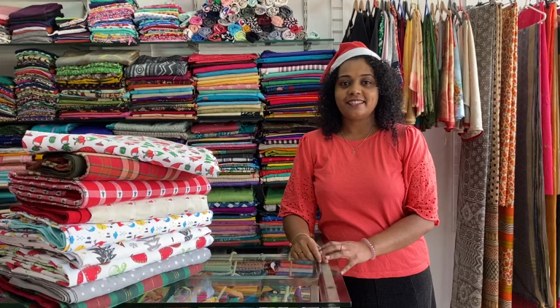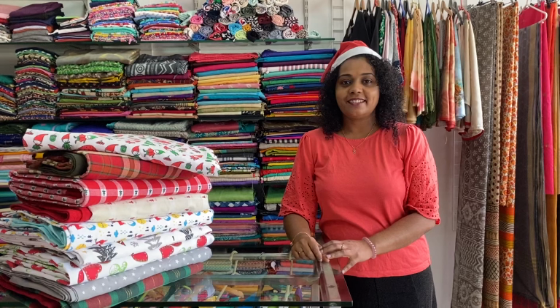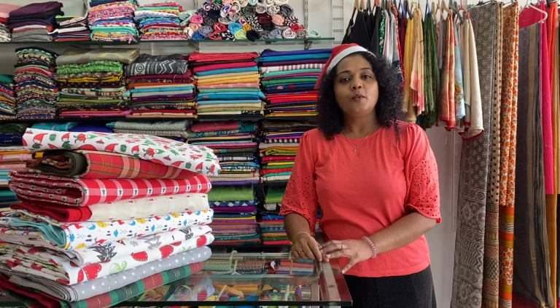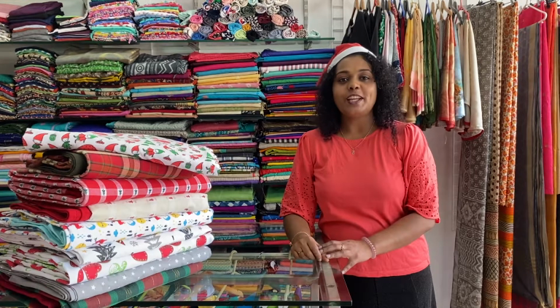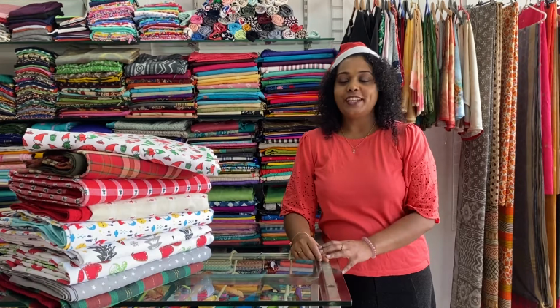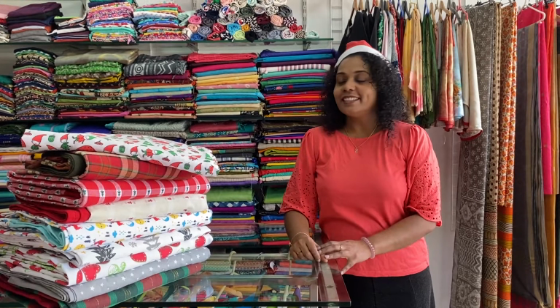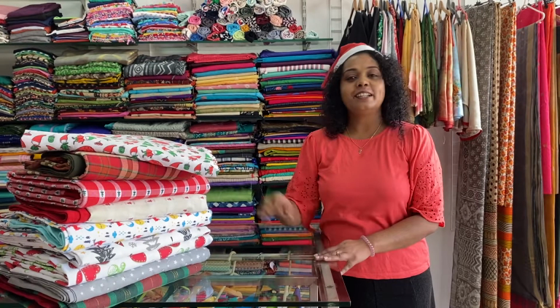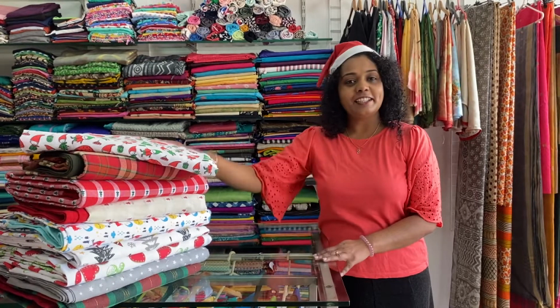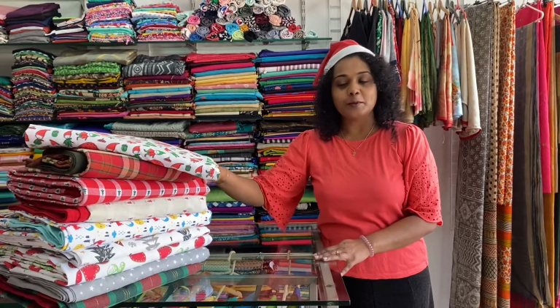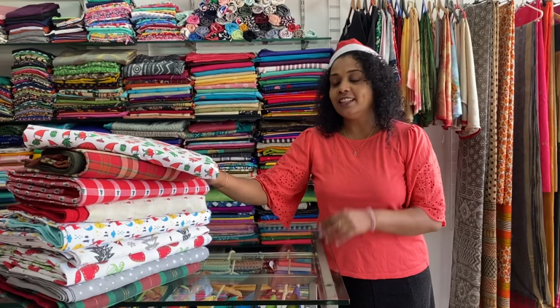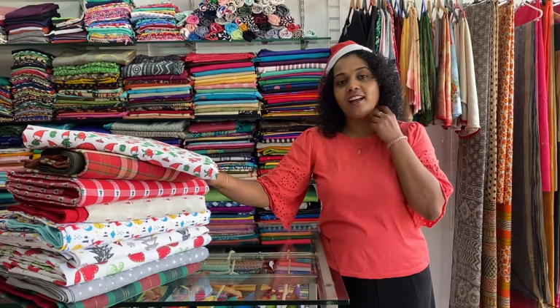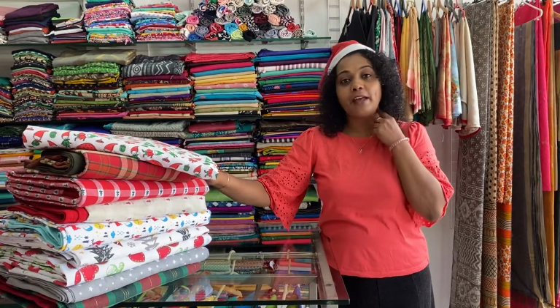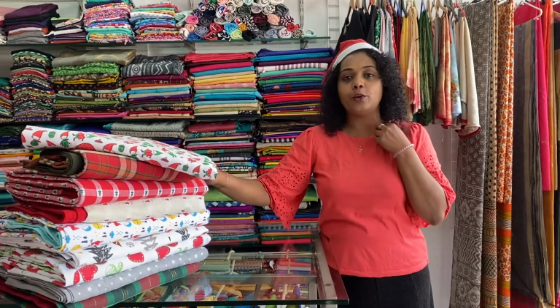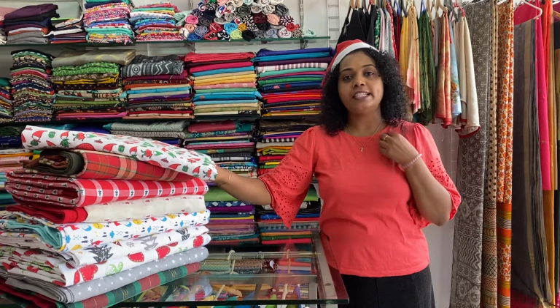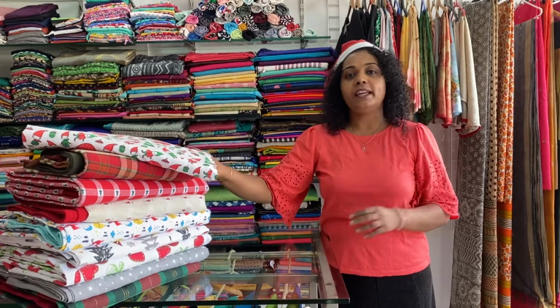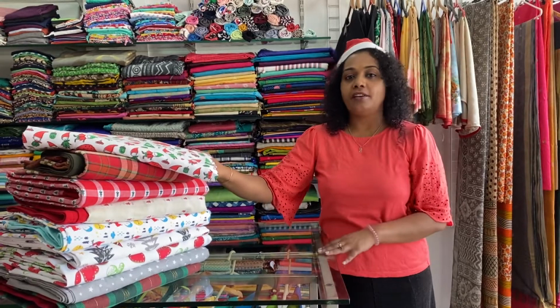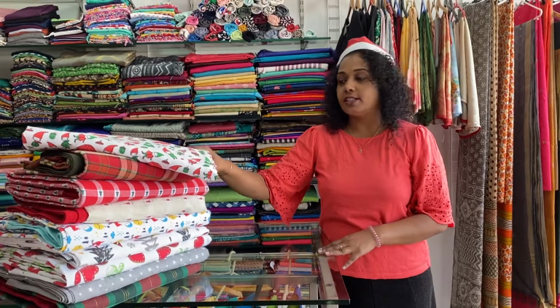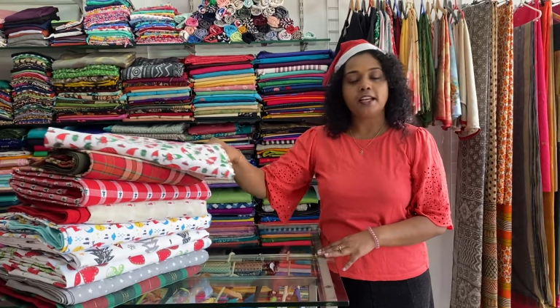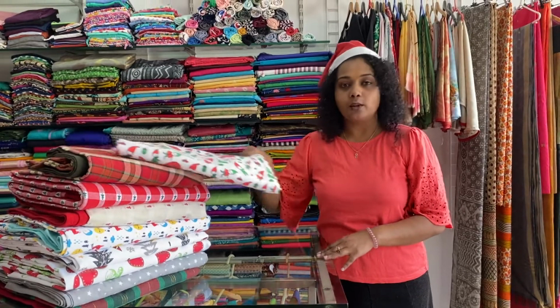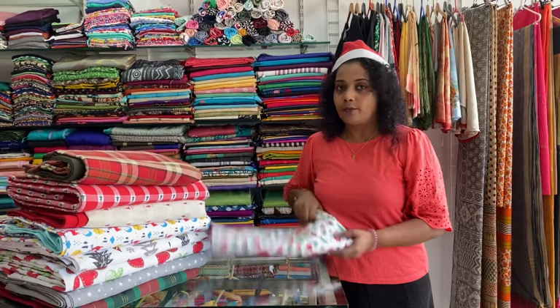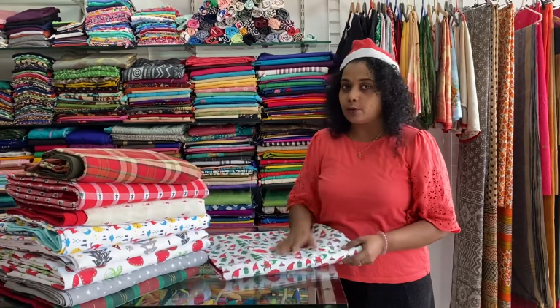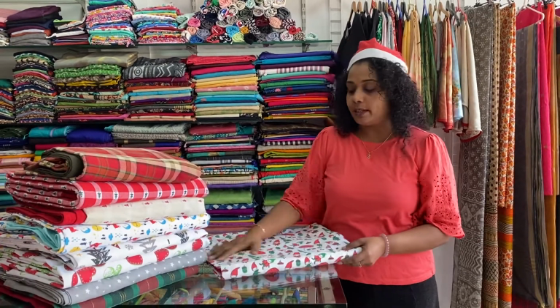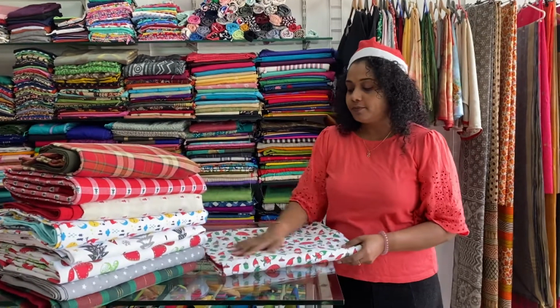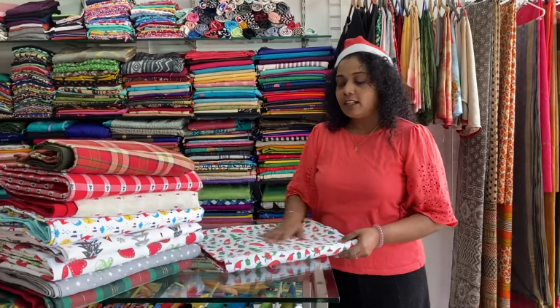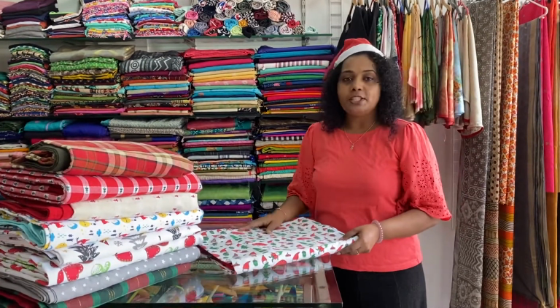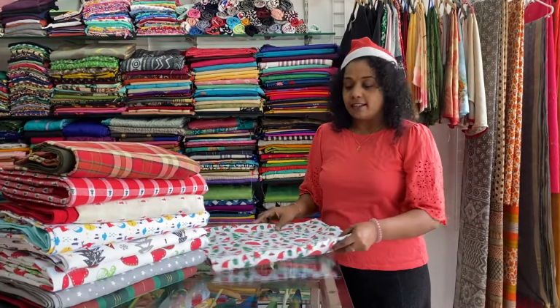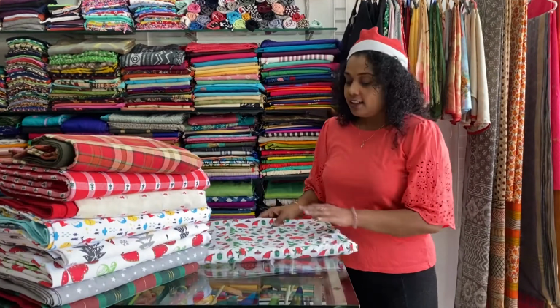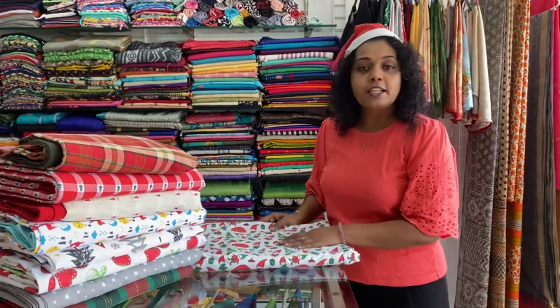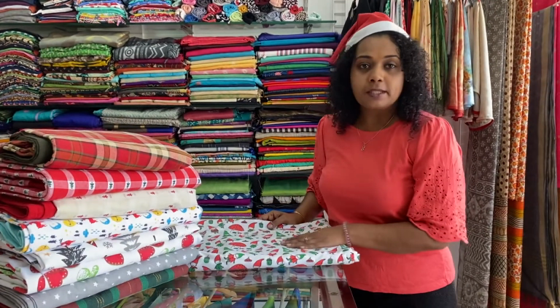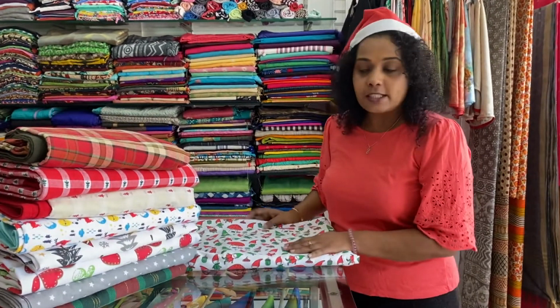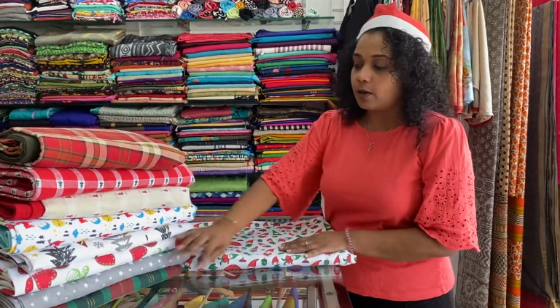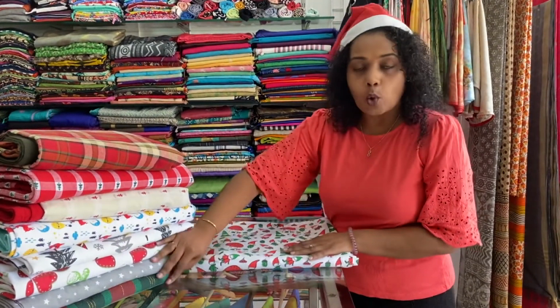Welcome to Exotica. This is a family coat, 95 by 100 inches. Christmas theme, cotton.